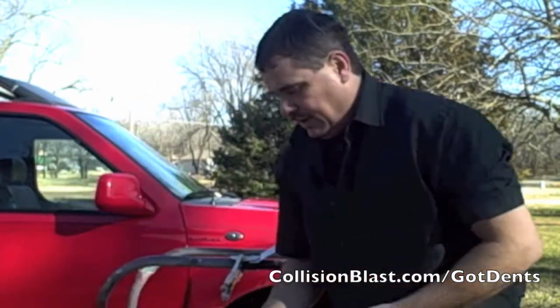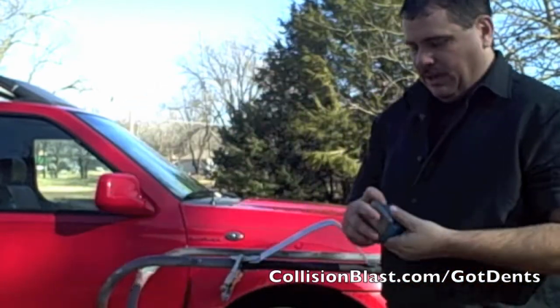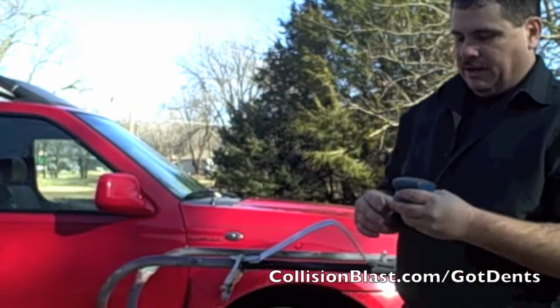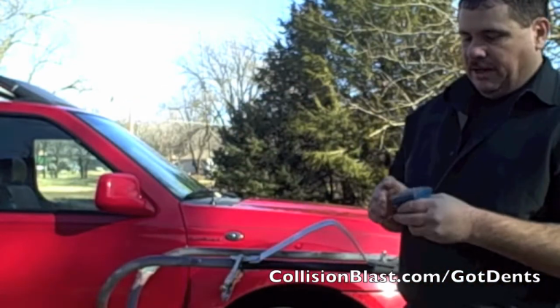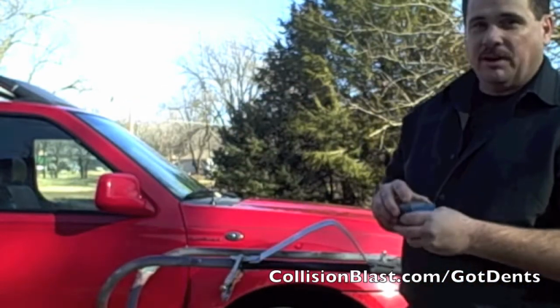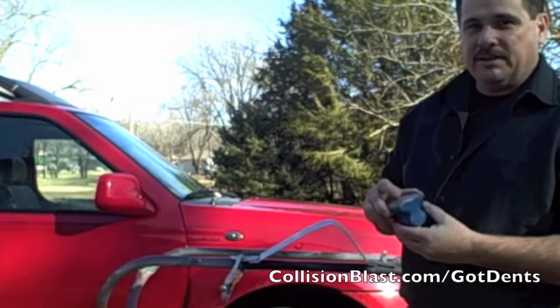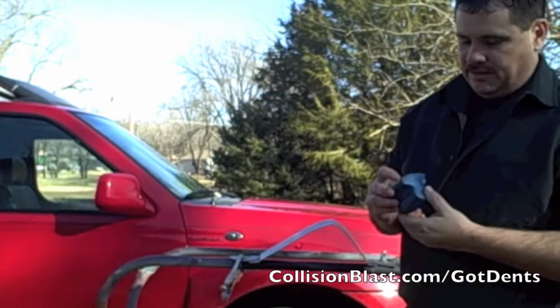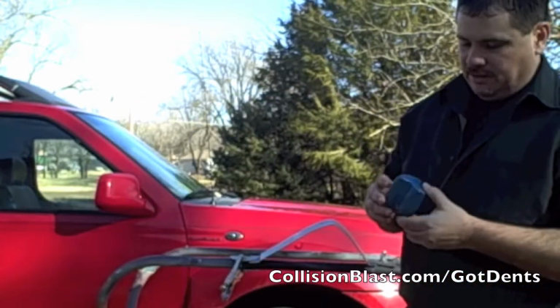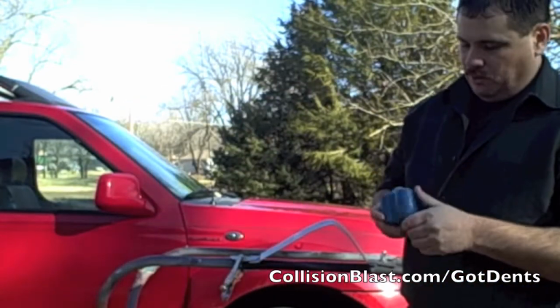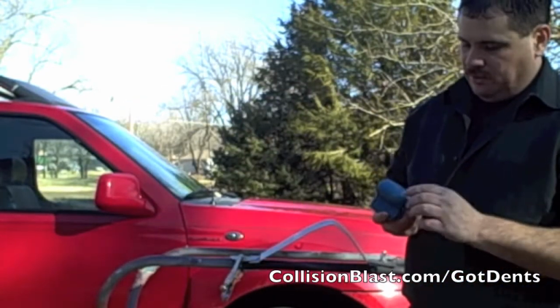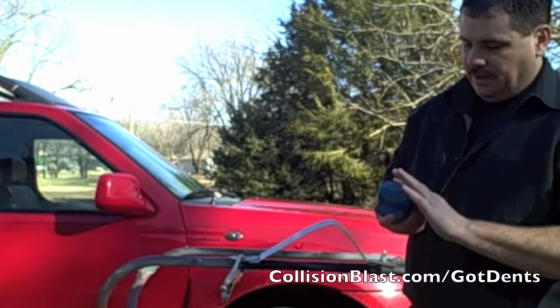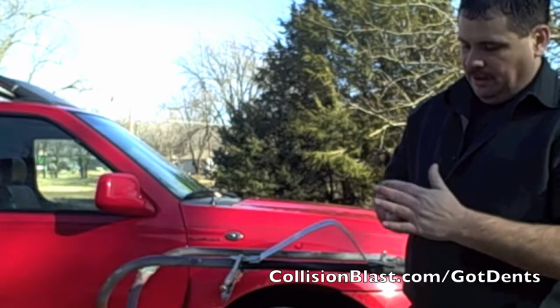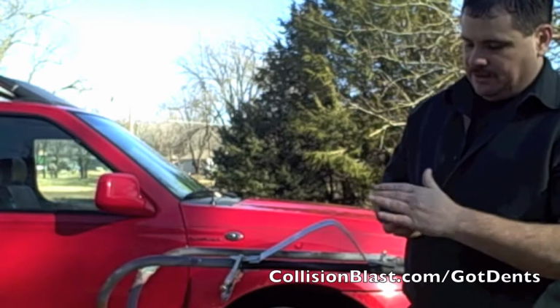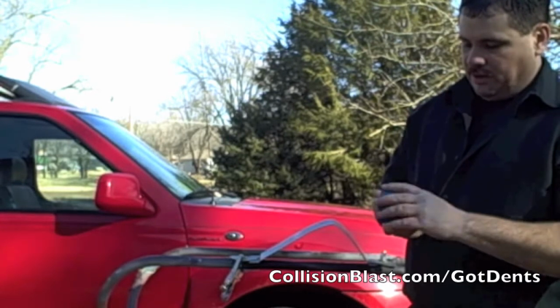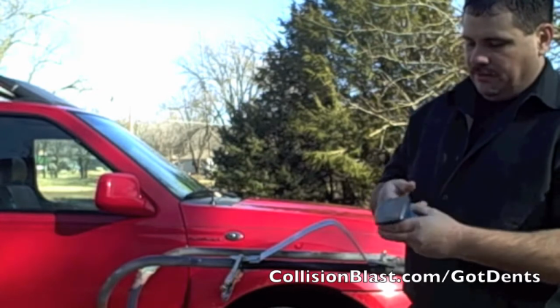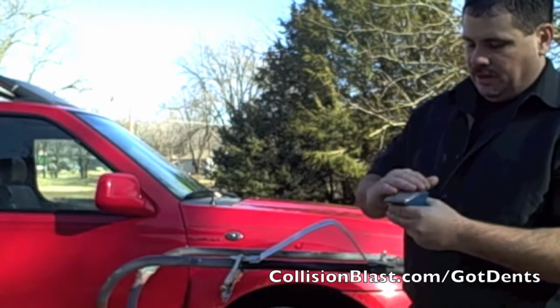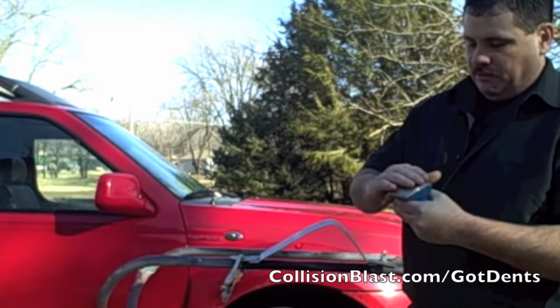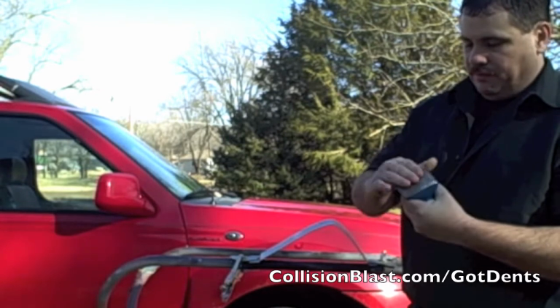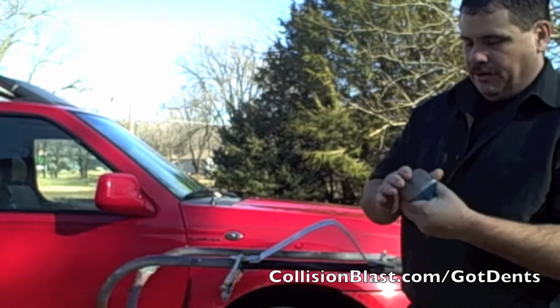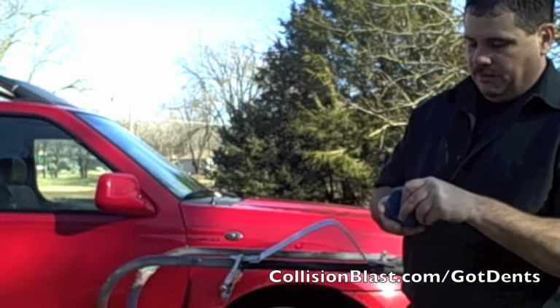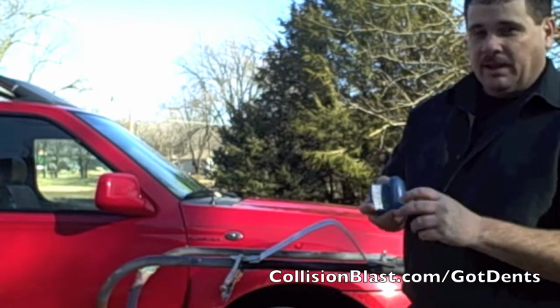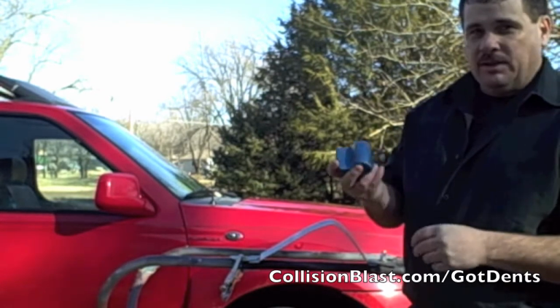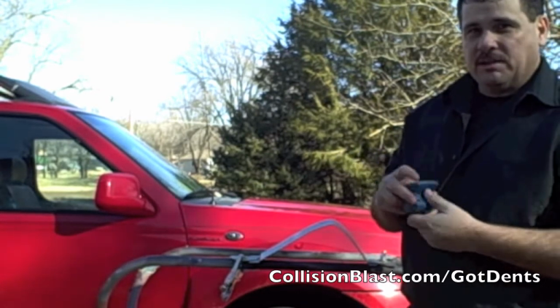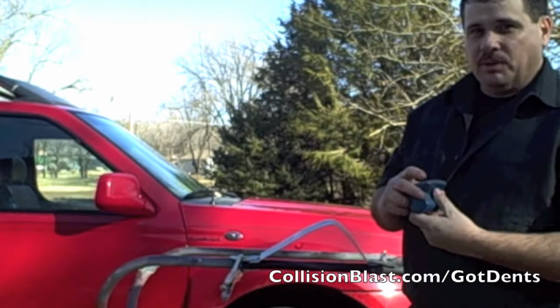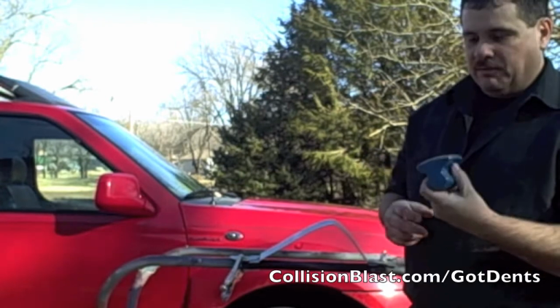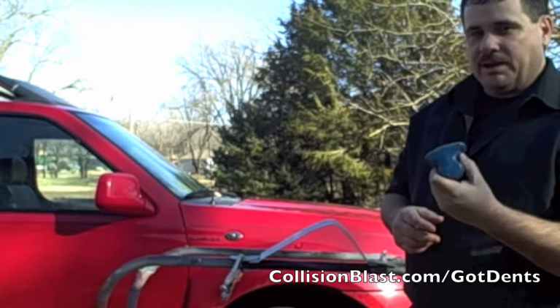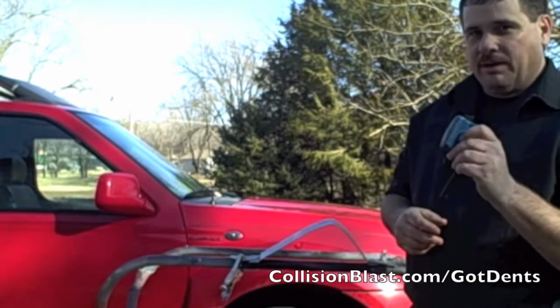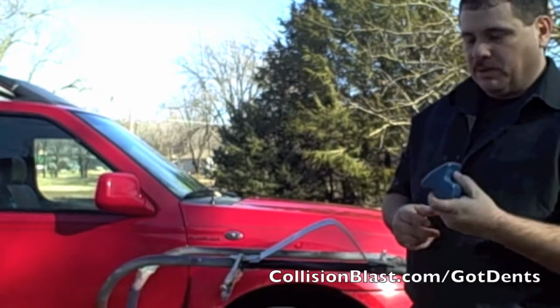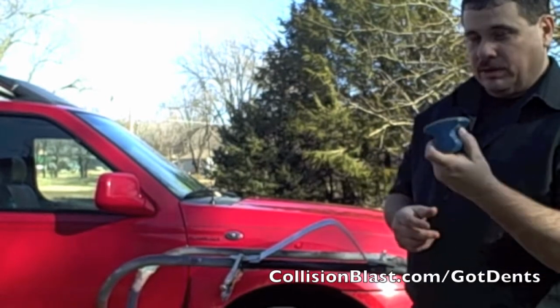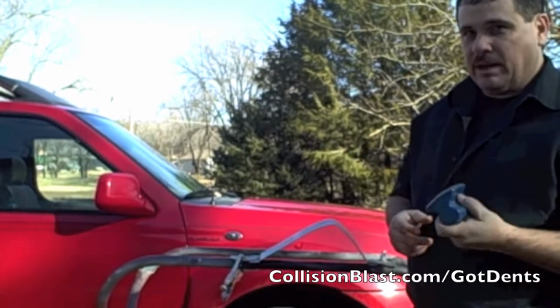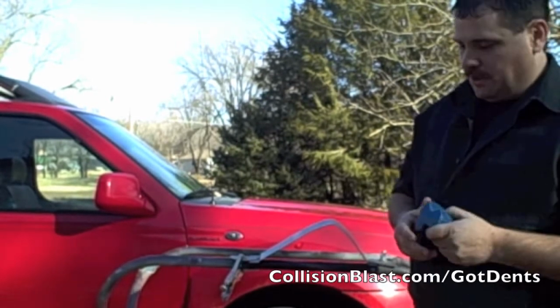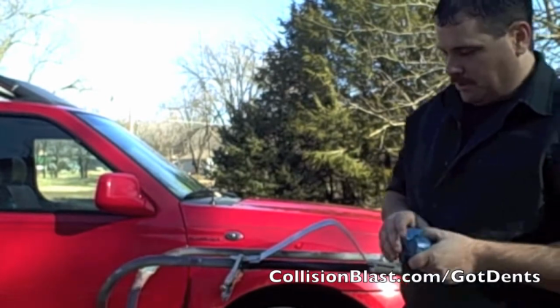And then we have a culmination dolly. This has quite a few different areas — something curved, something flatter. This comes in real handy for a lot of different areas whenever you can use the hammer and dolly method.